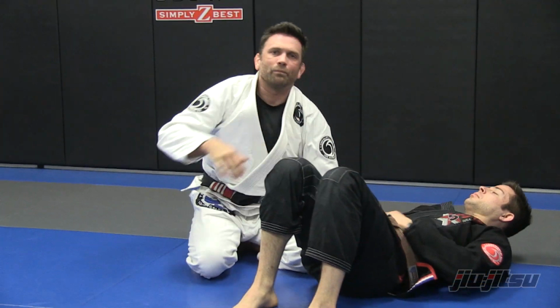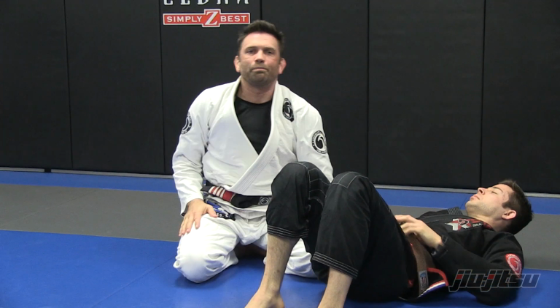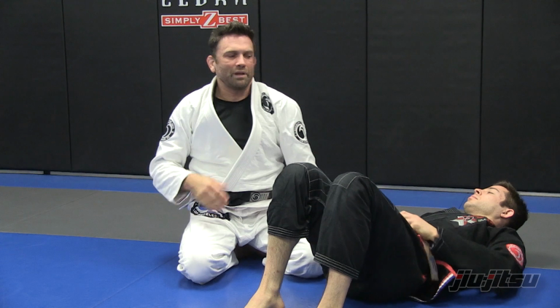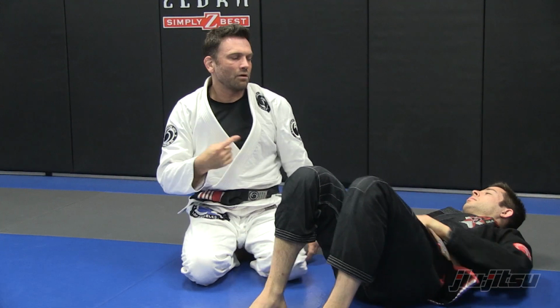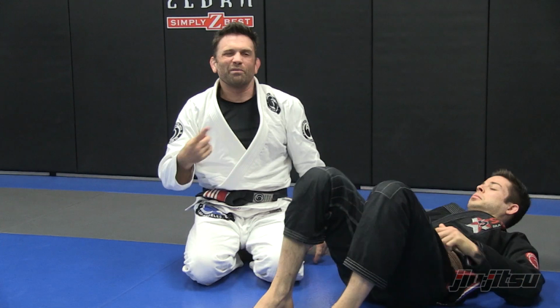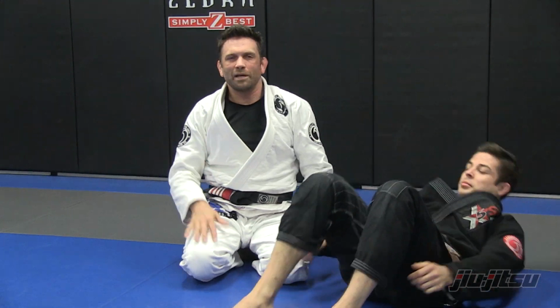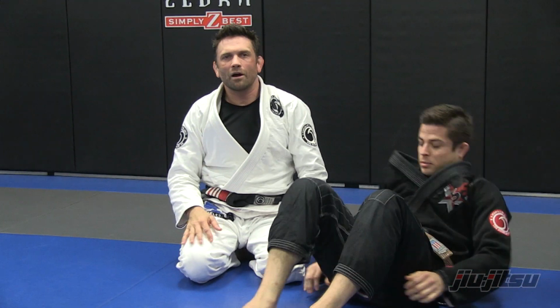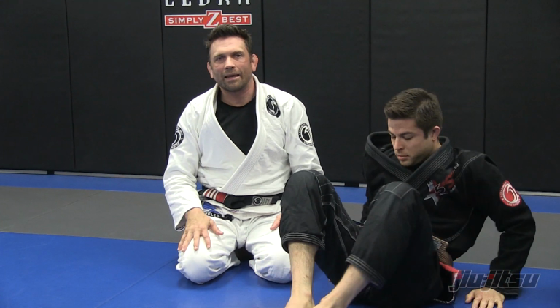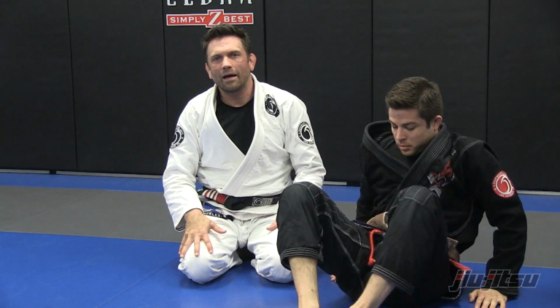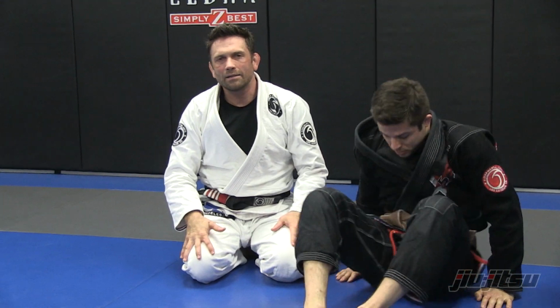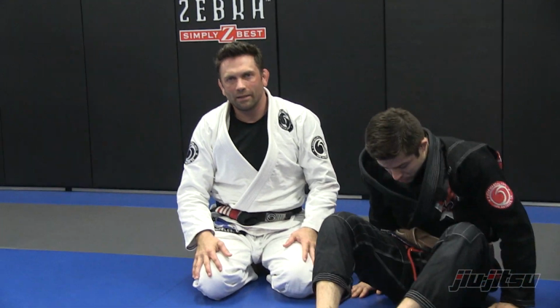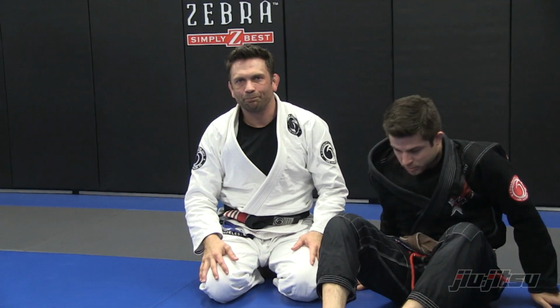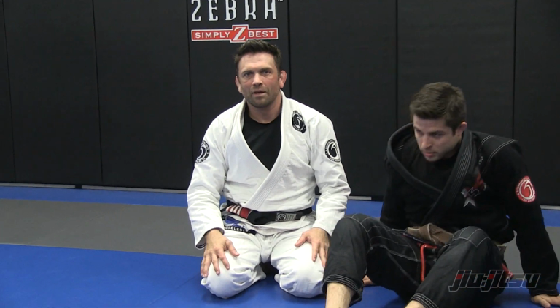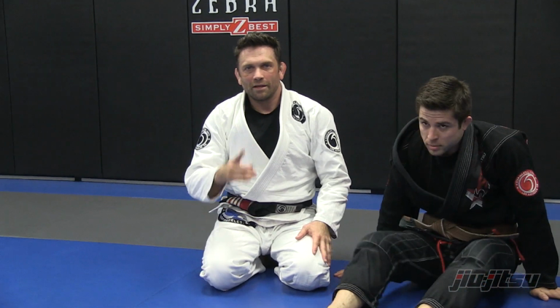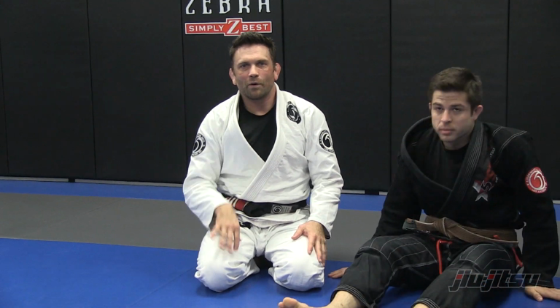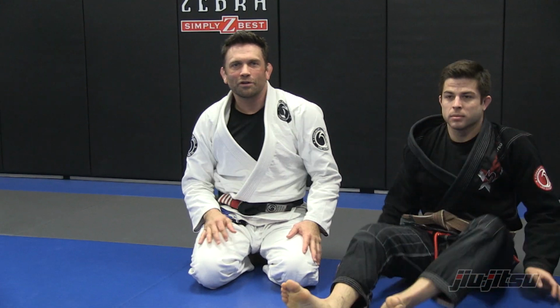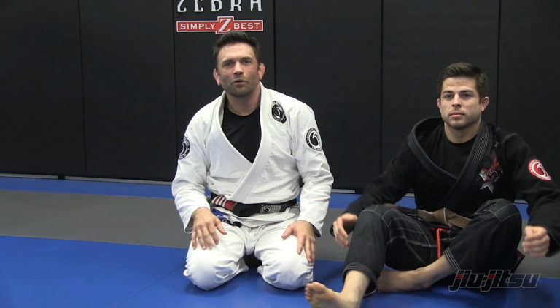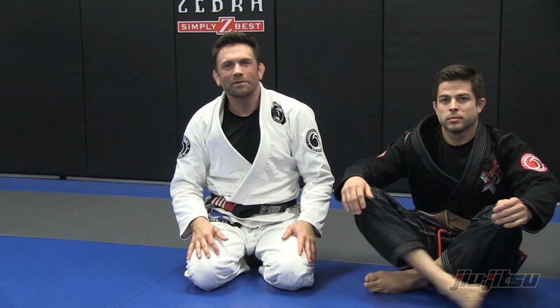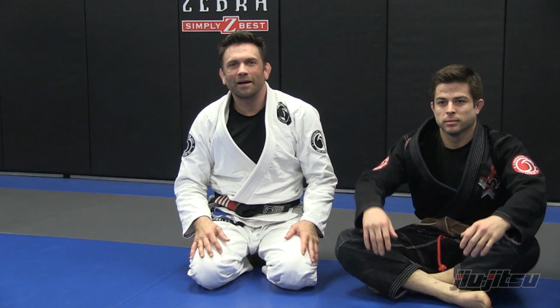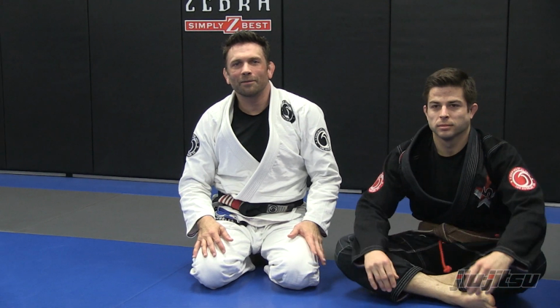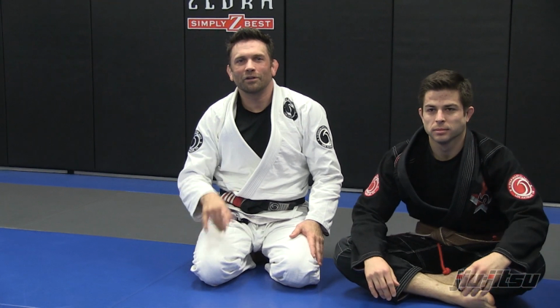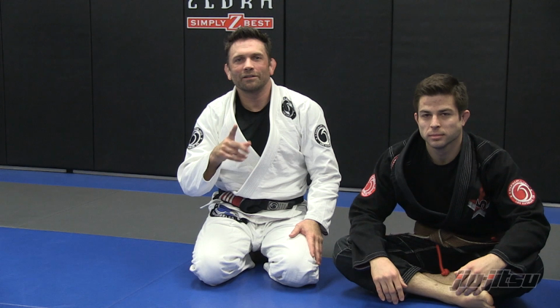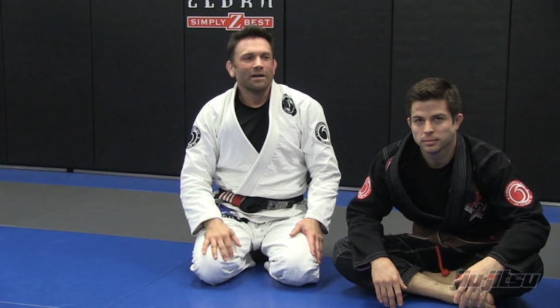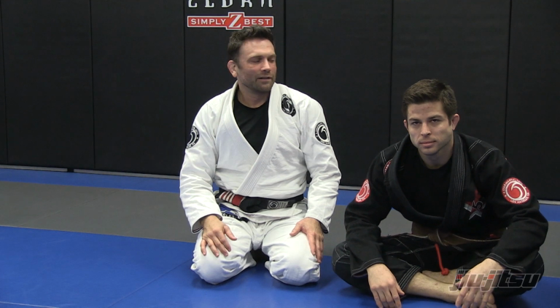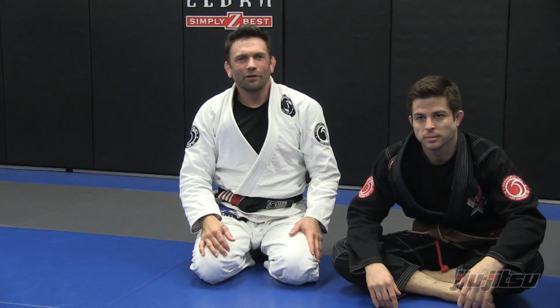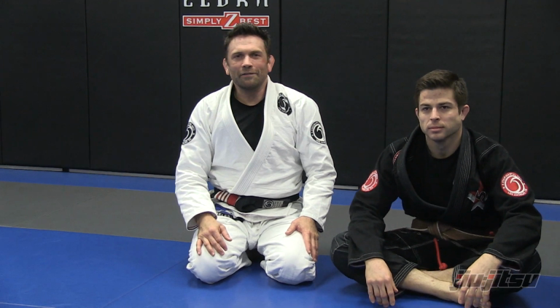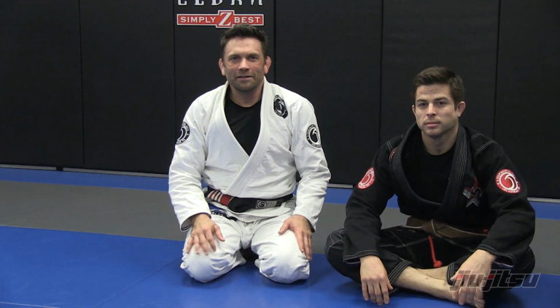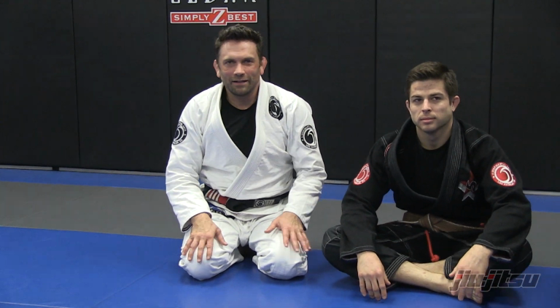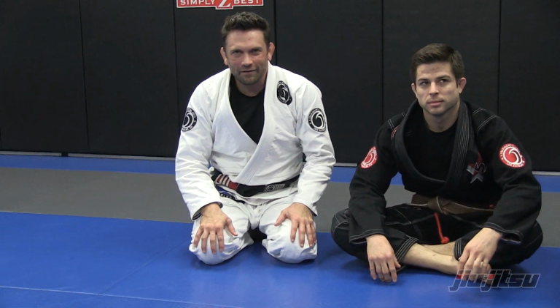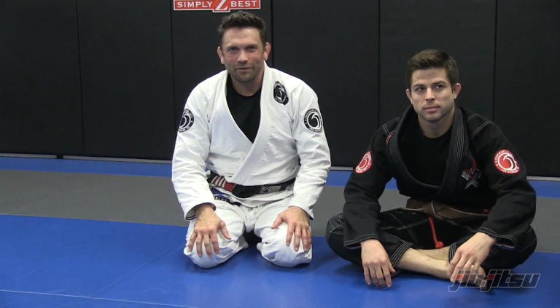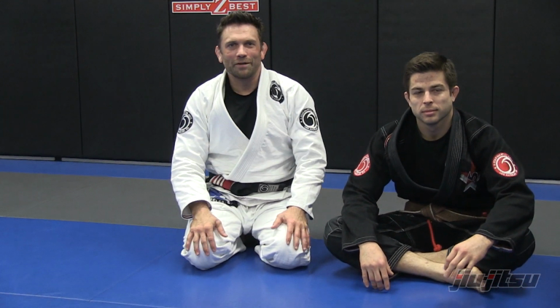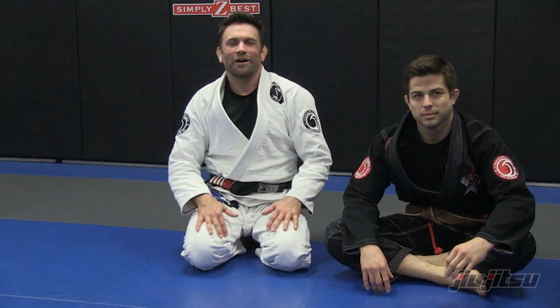Thanks for watching. Sean Williams here at Five-Star Martial Arts — a little defense to the defense of the Williams guard.